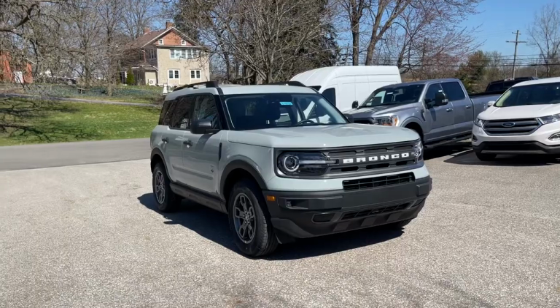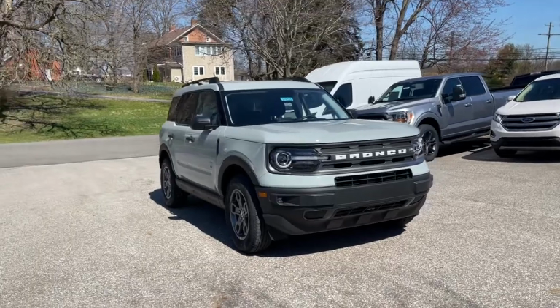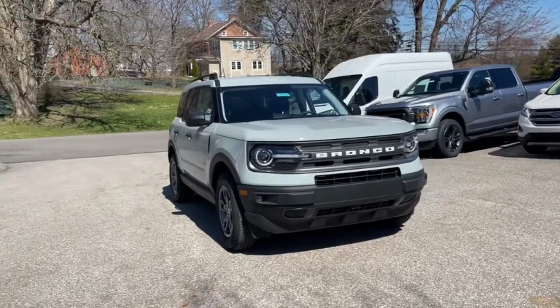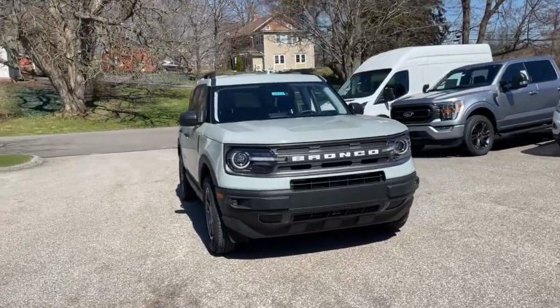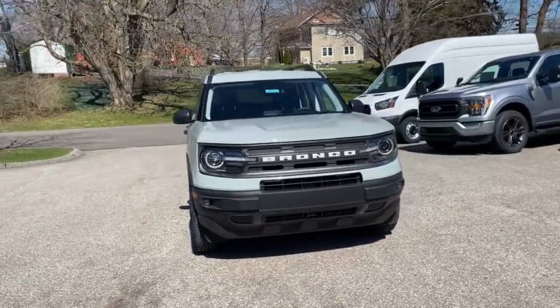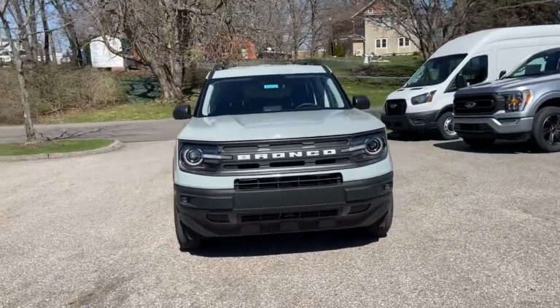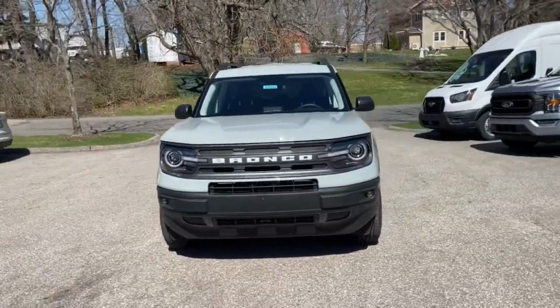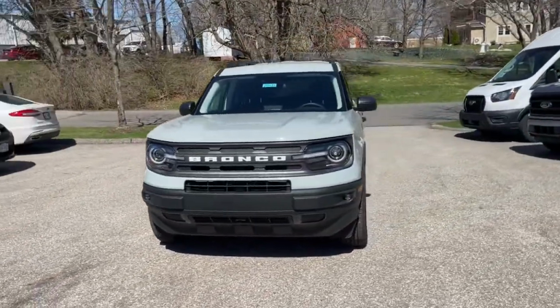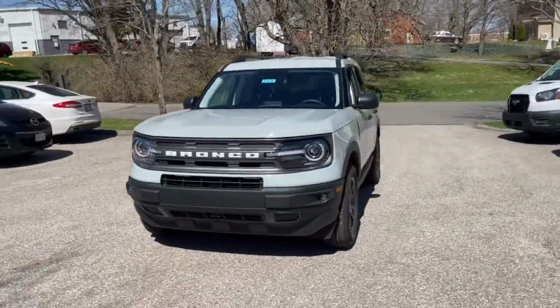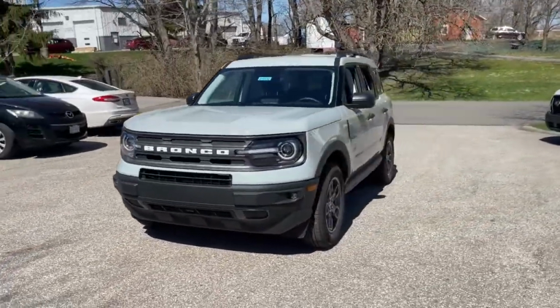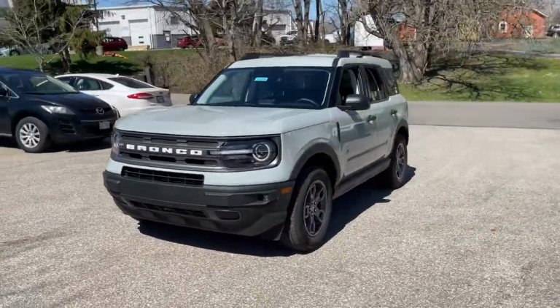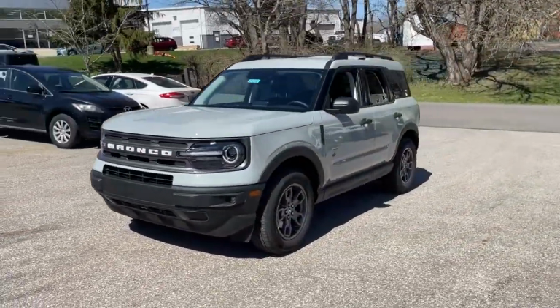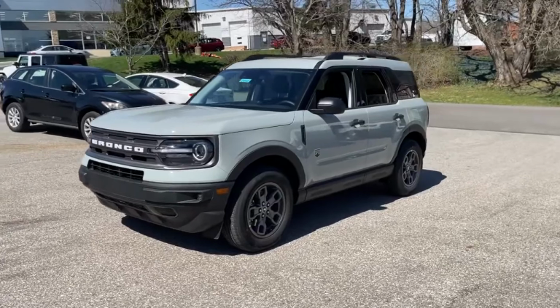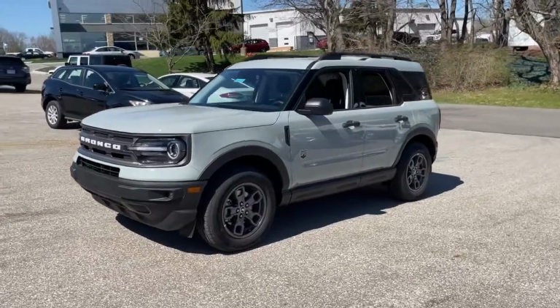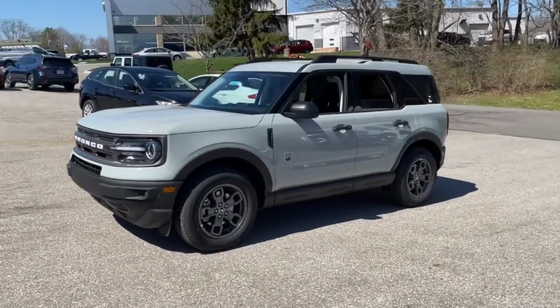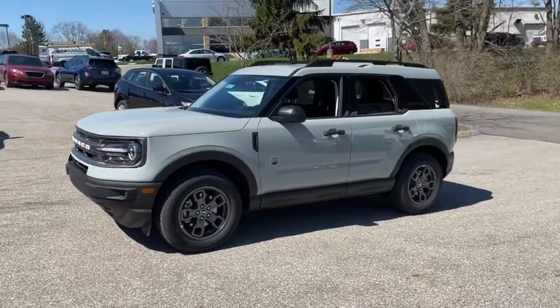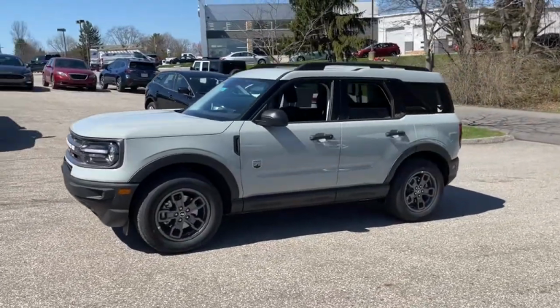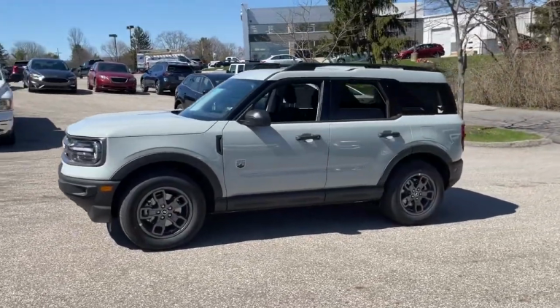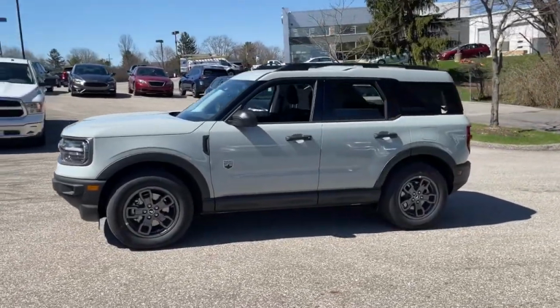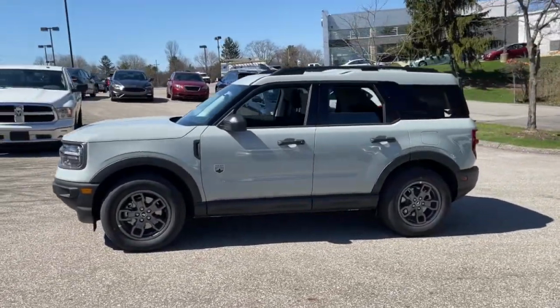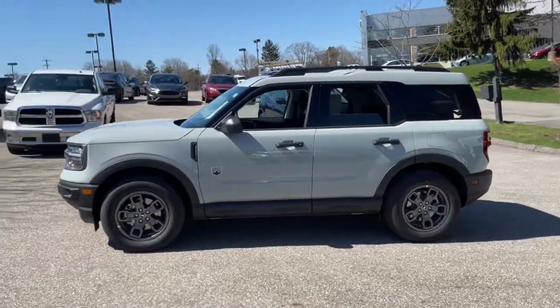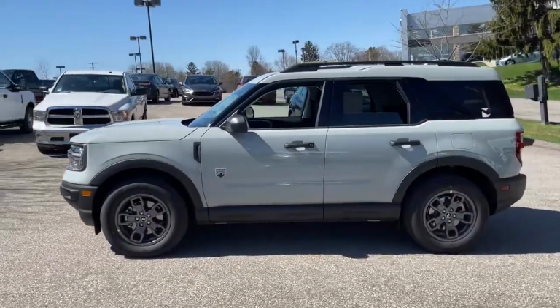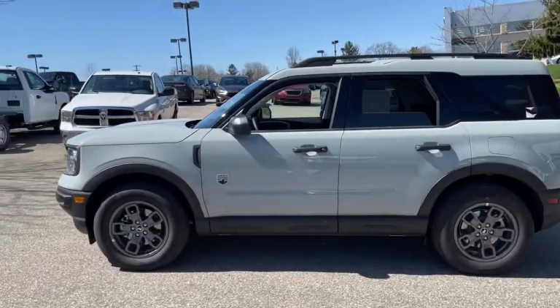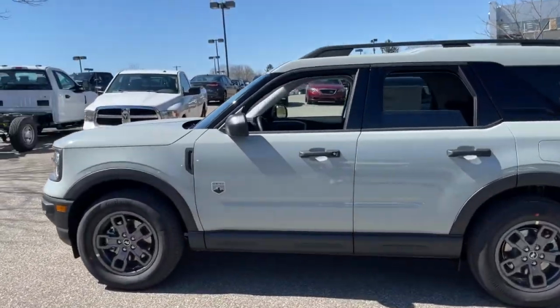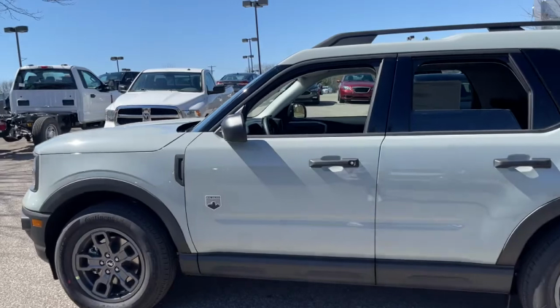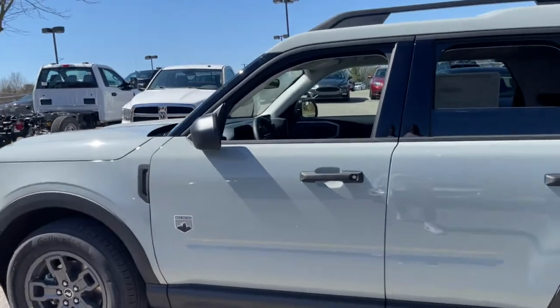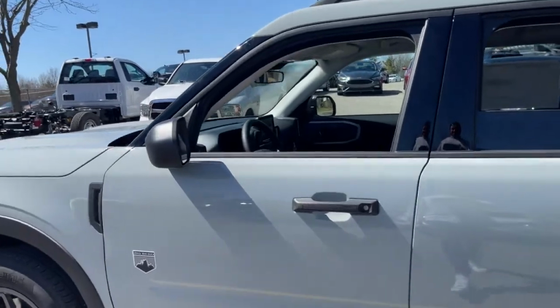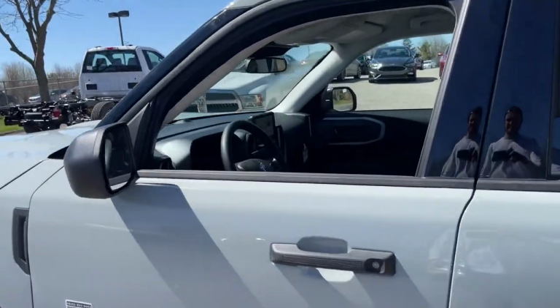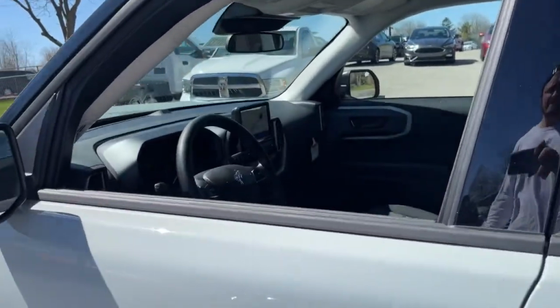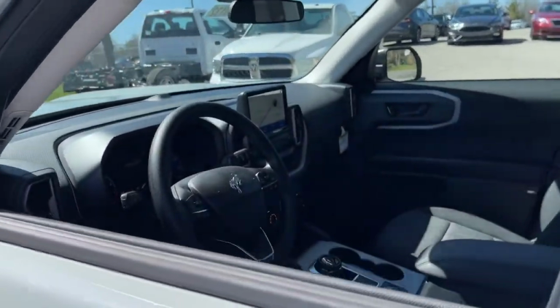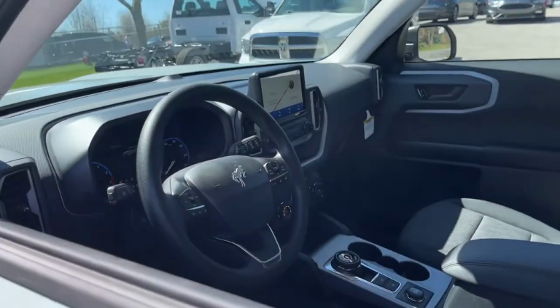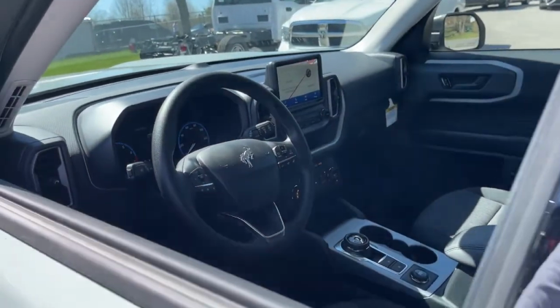This vehicle delivers the style, comfort, and efficiency you need to meet the needs of today's lifestyle. Confidence comes standard when you're behind the wheel, prepared for the journey ahead. These are just some of the great options this vehicle comes with.